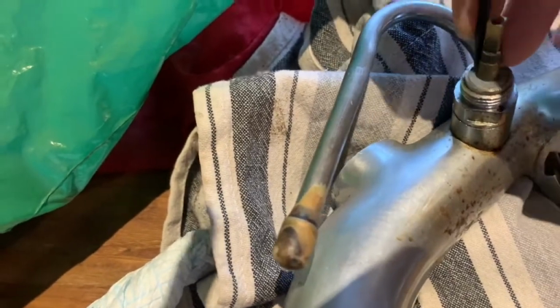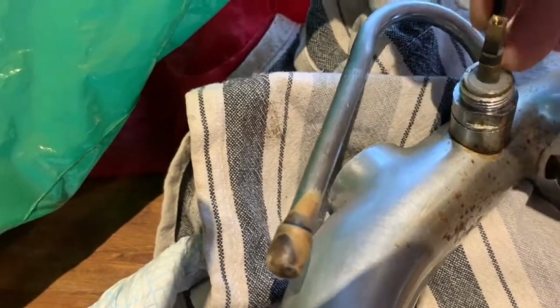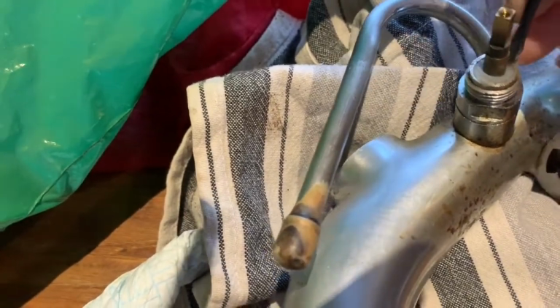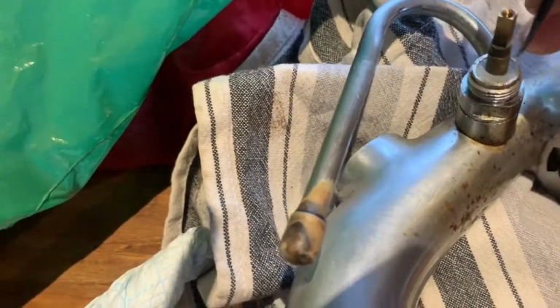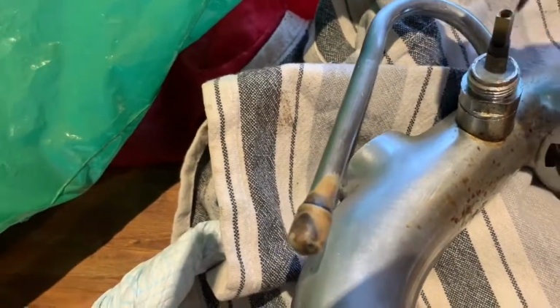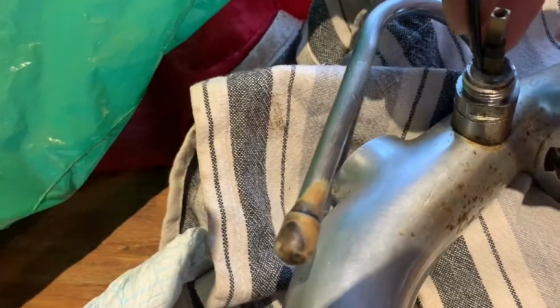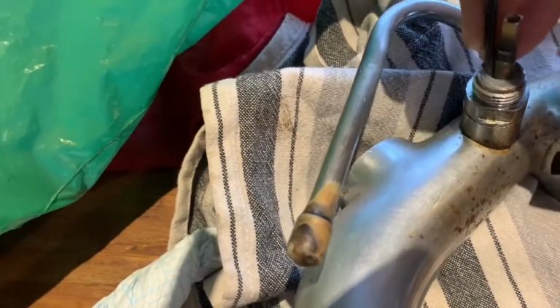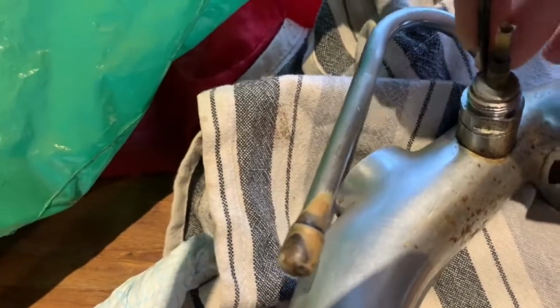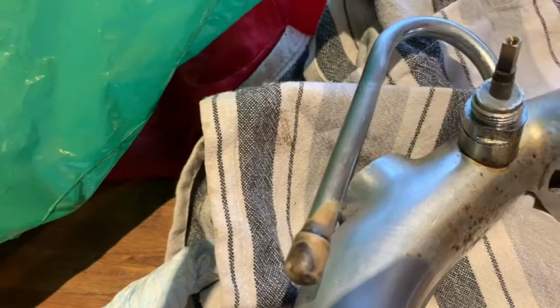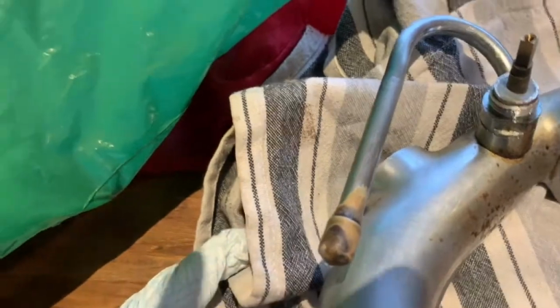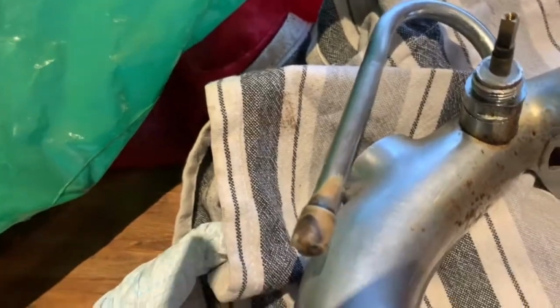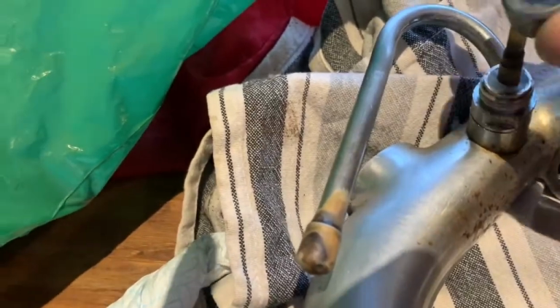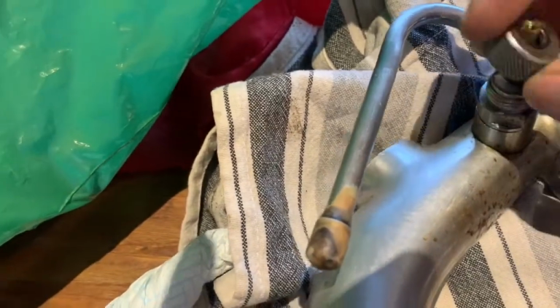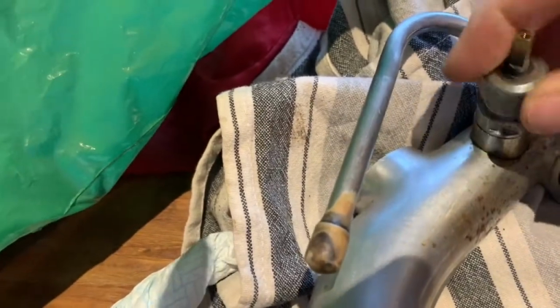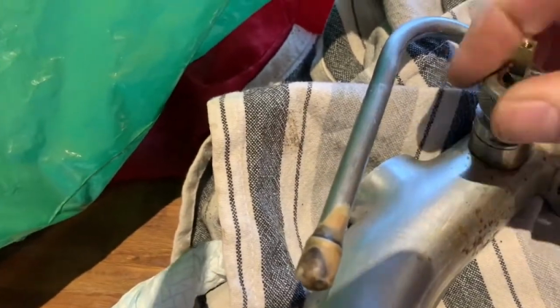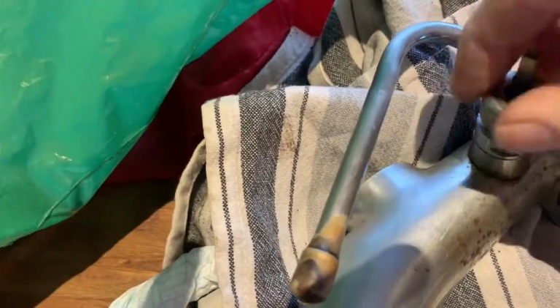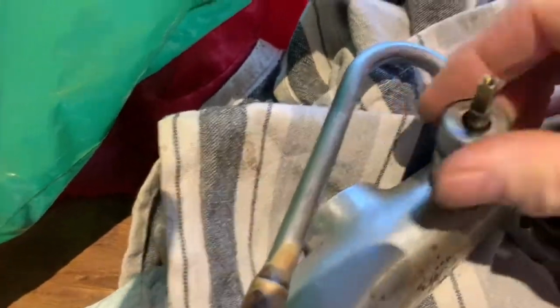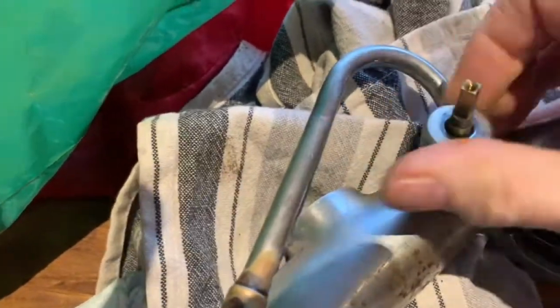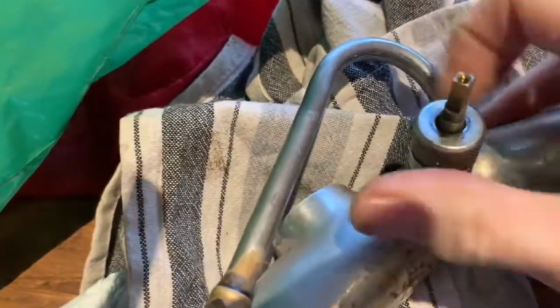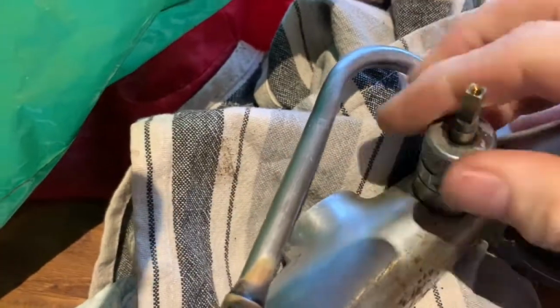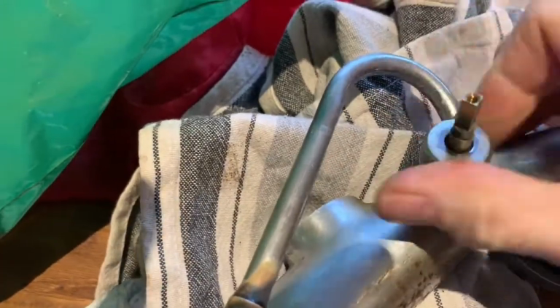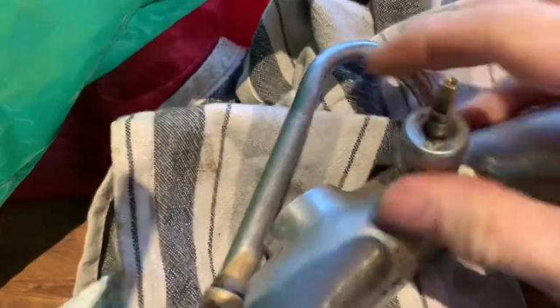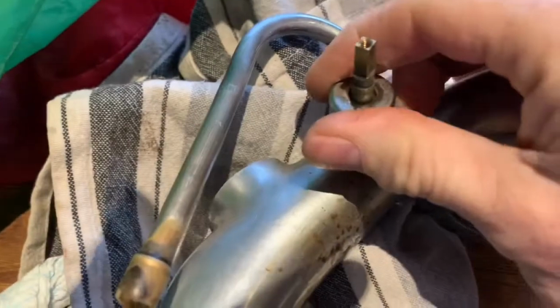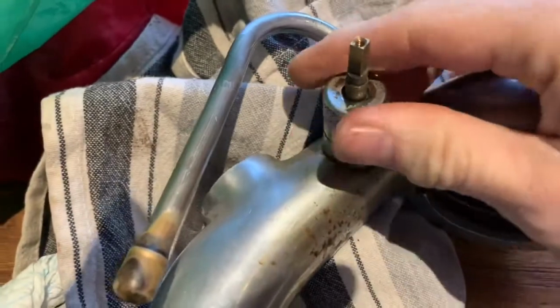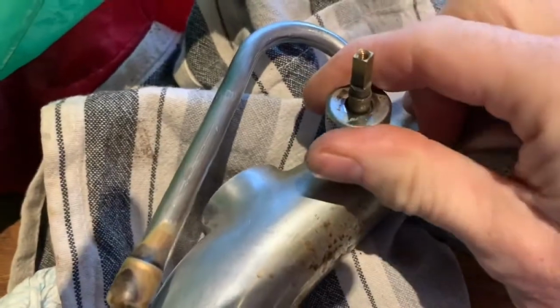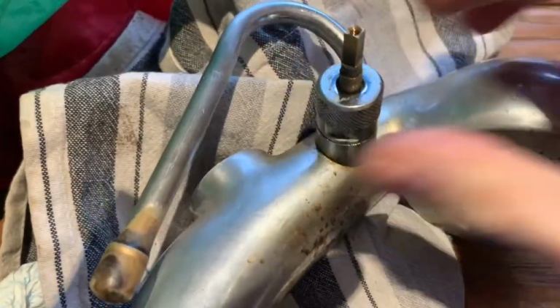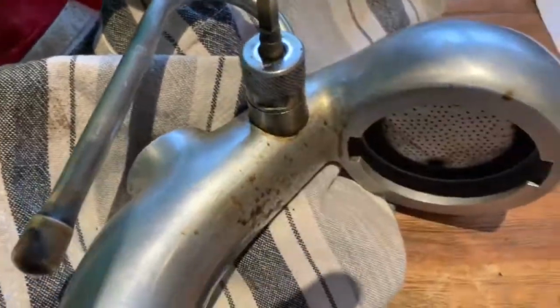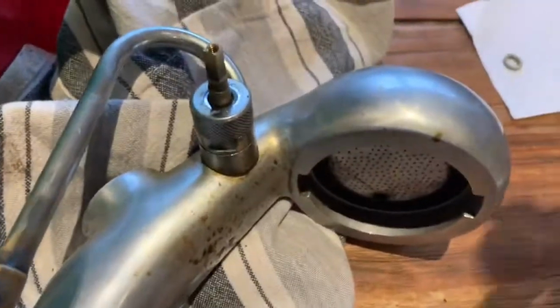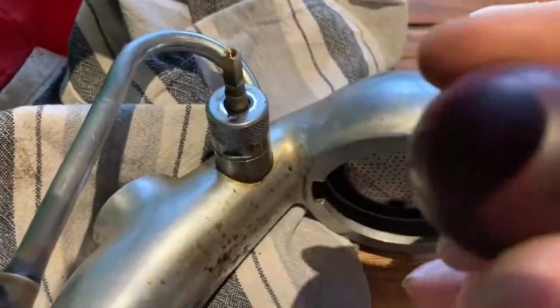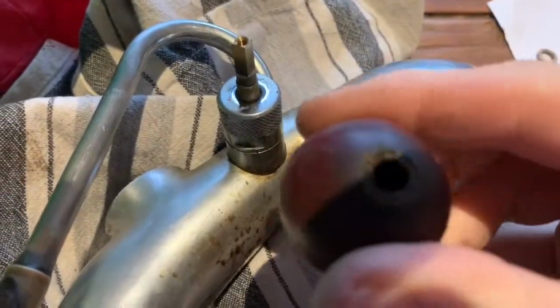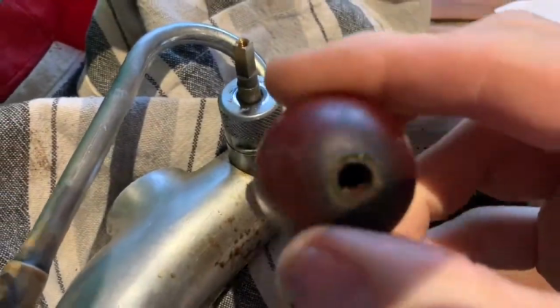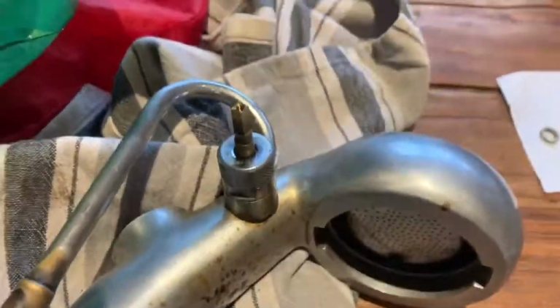That is essentially all you need to do. This bit will just screw back over like so, and then you just need to put this bit back on and that's your job done.